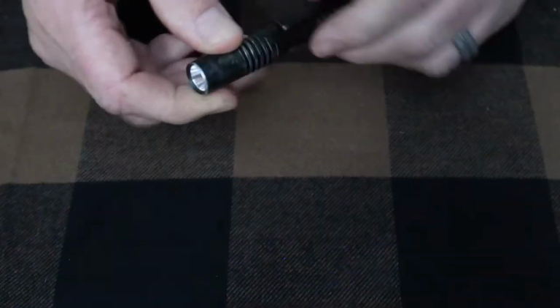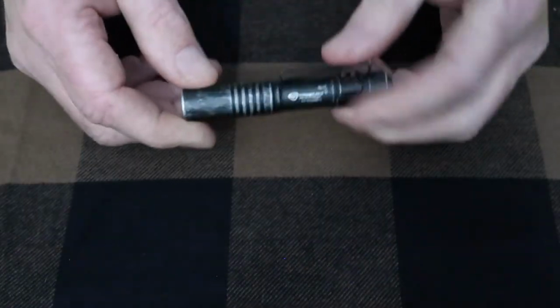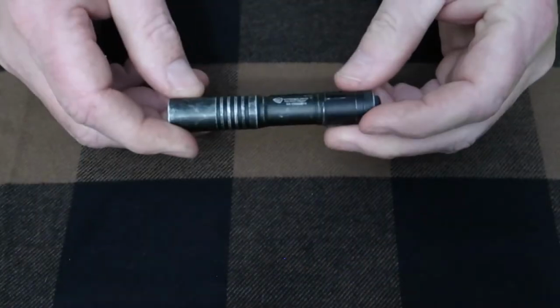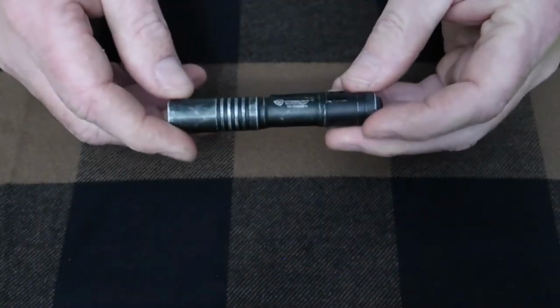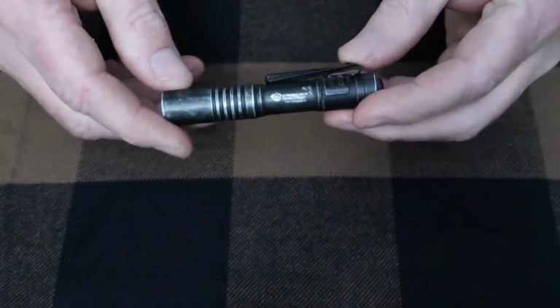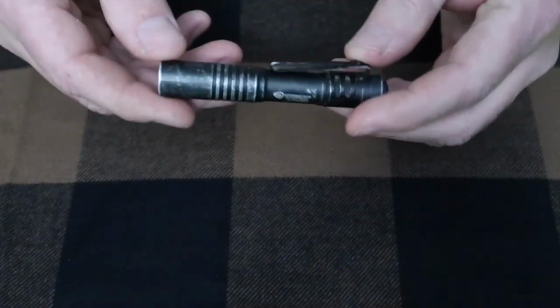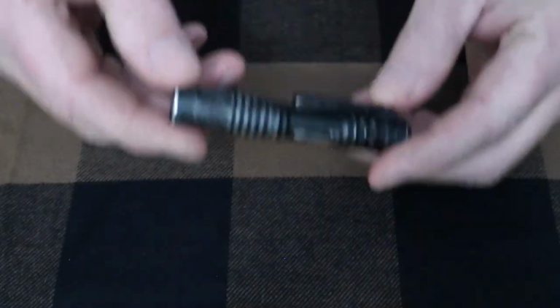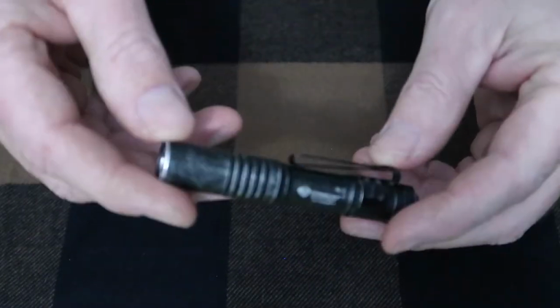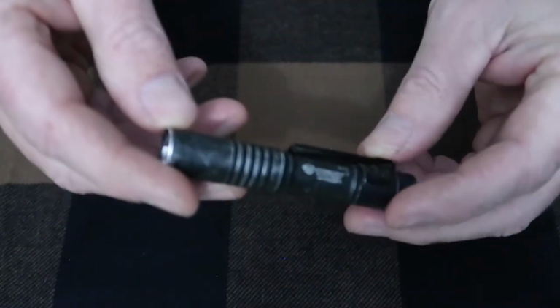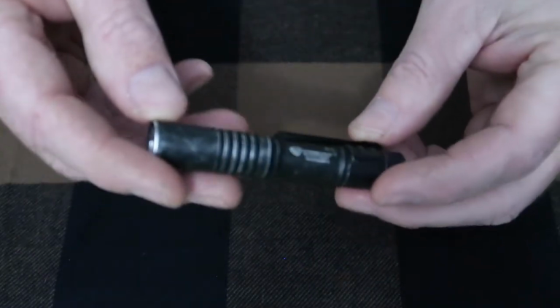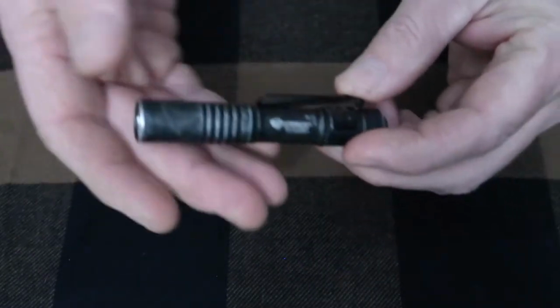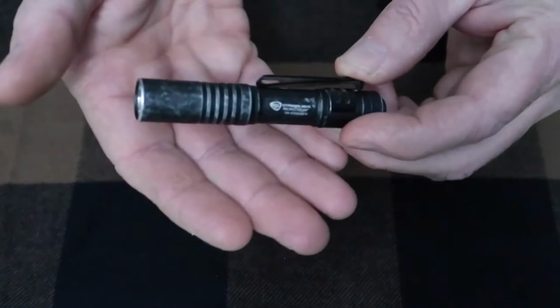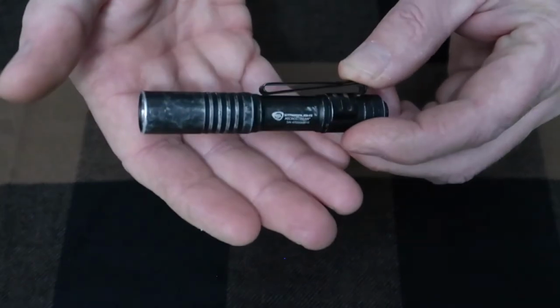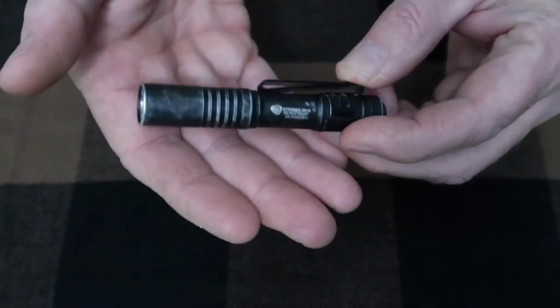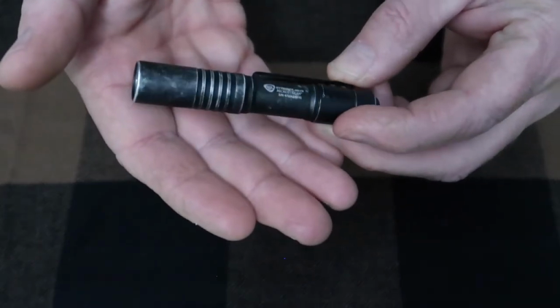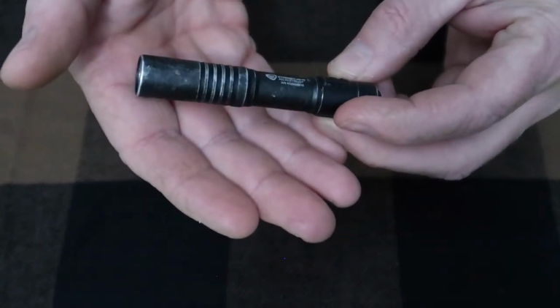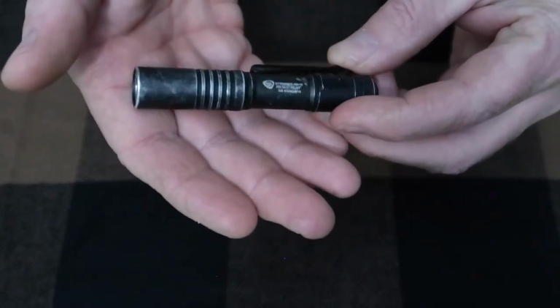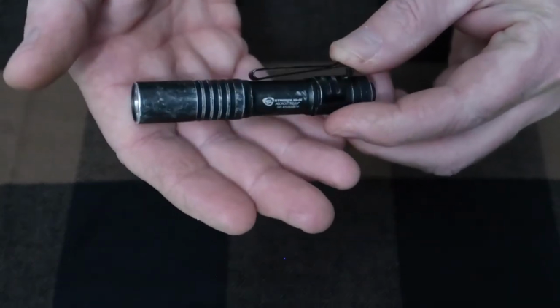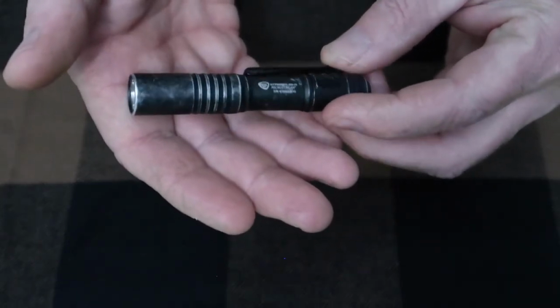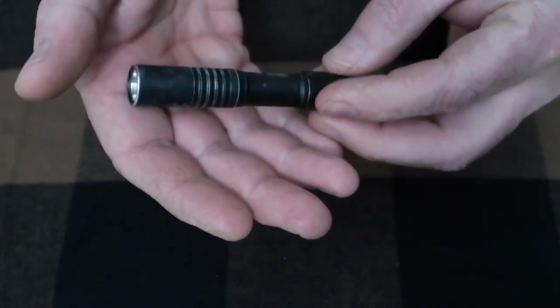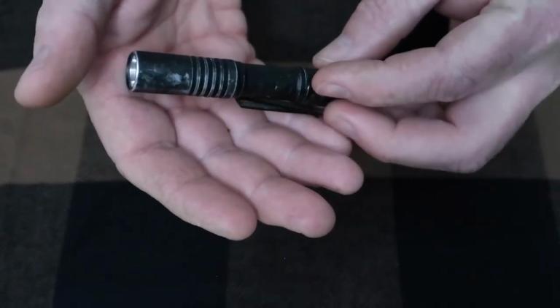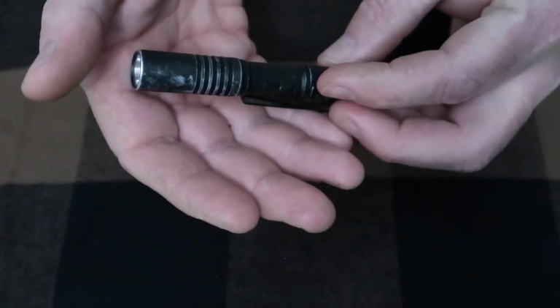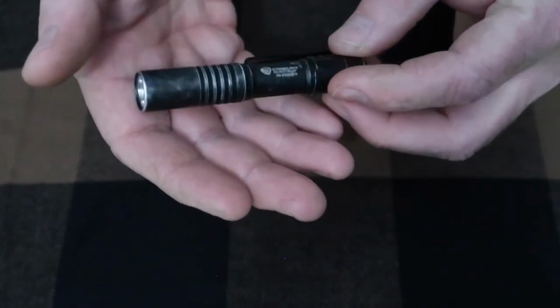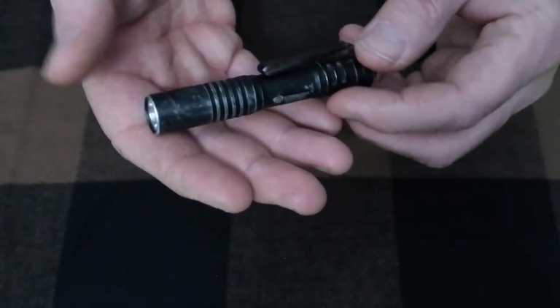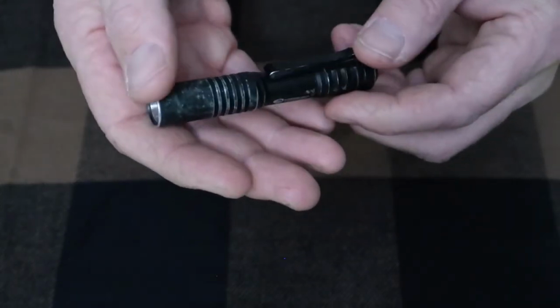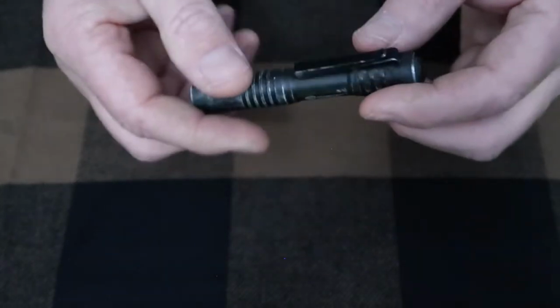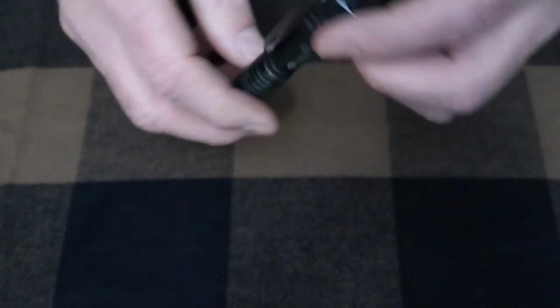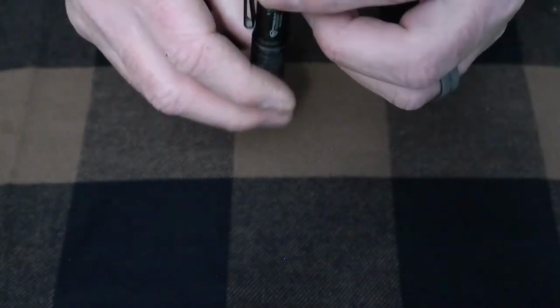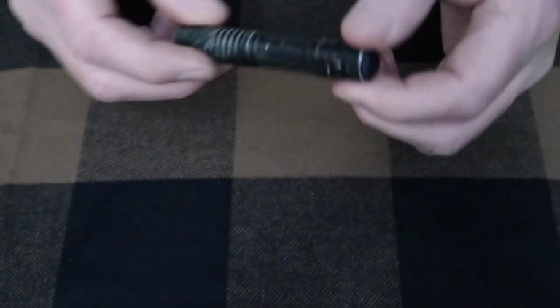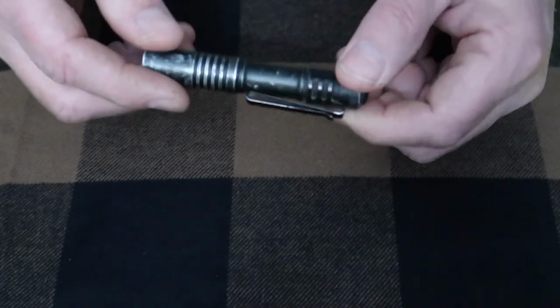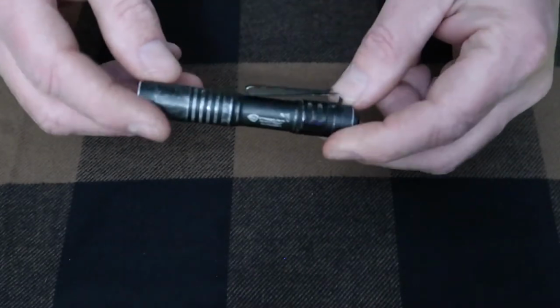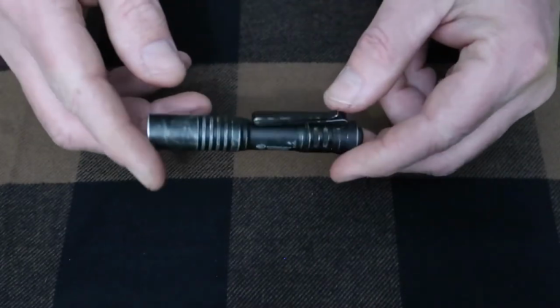My trusty Streamlight — I have had this flashlight for a long time. As you can tell, it's seen a lot of action, a lot of pocket carry, a lot of use. I use it every day.